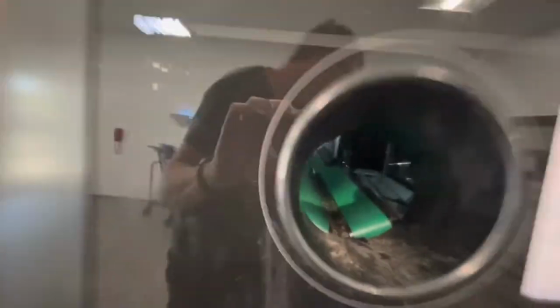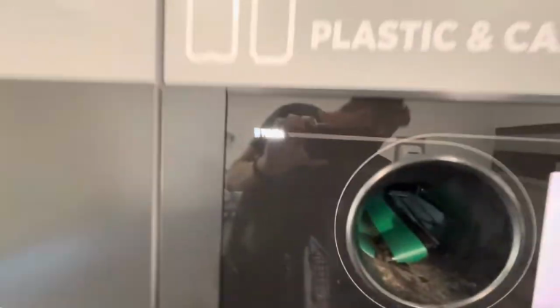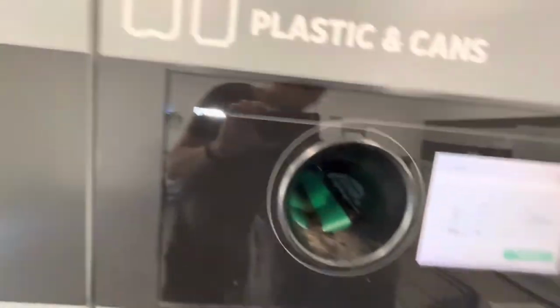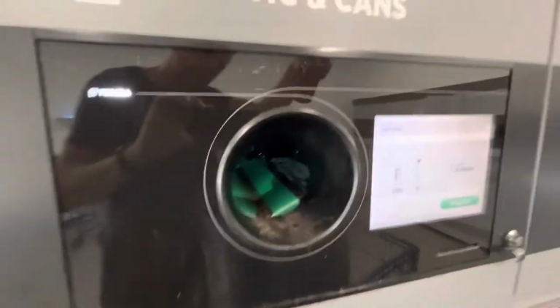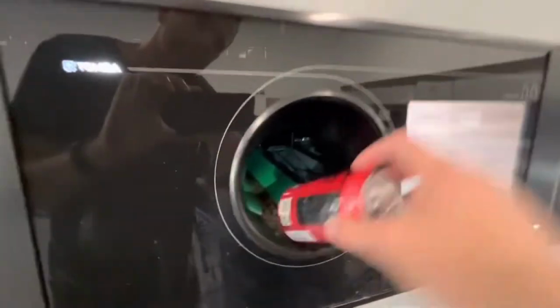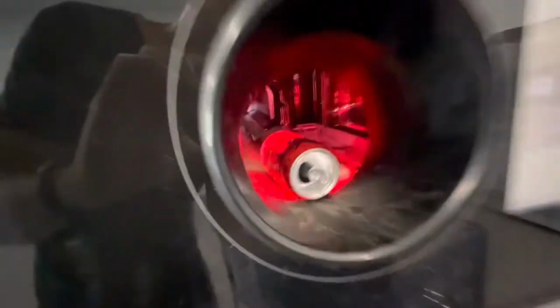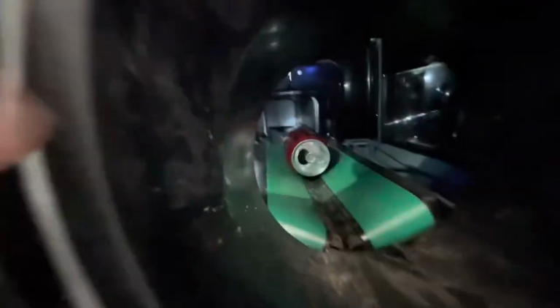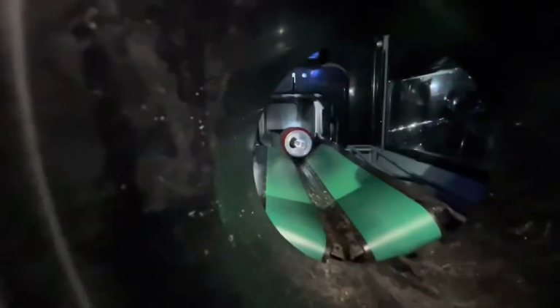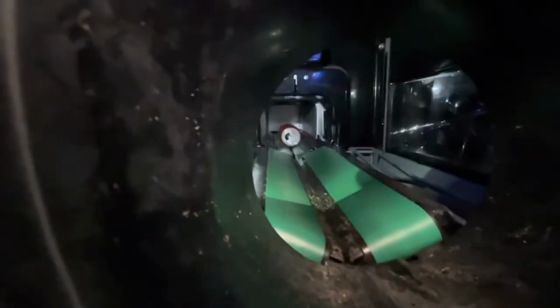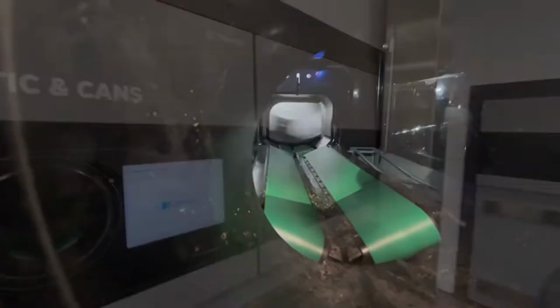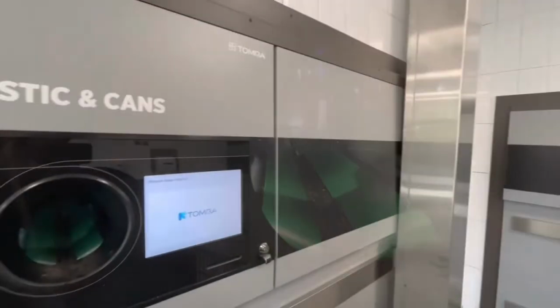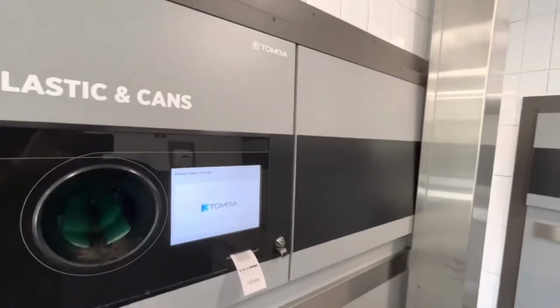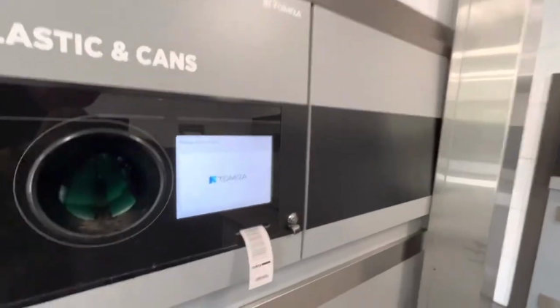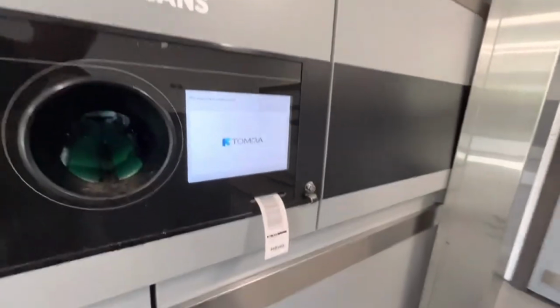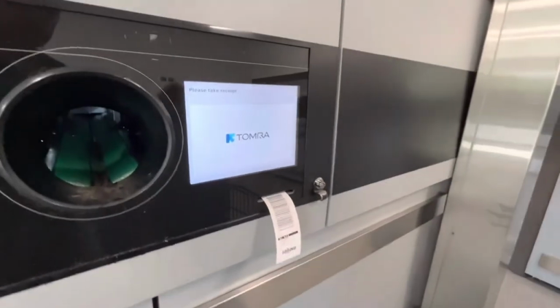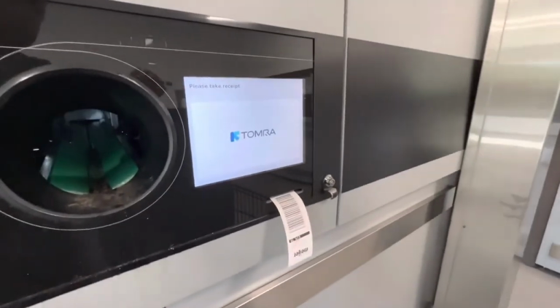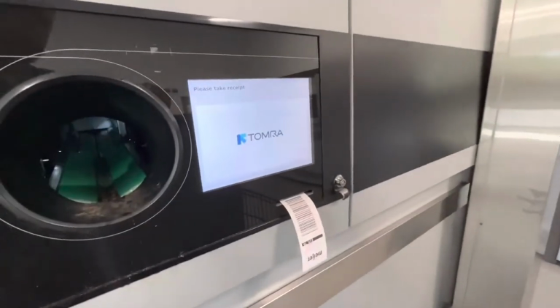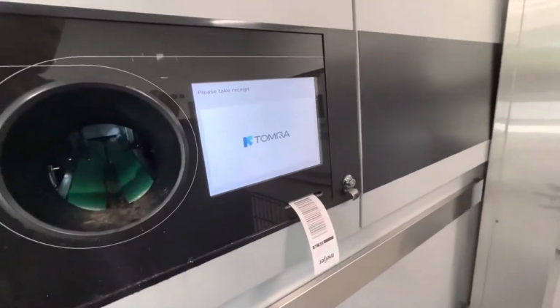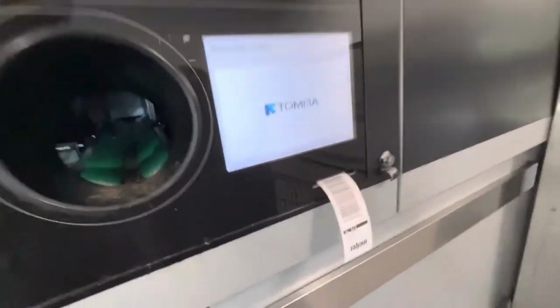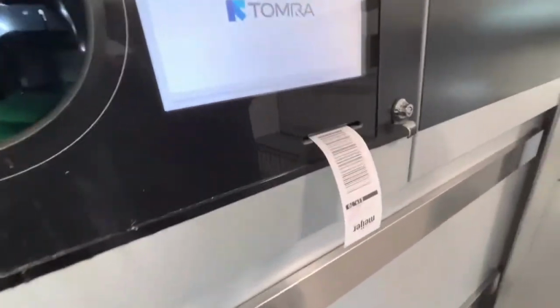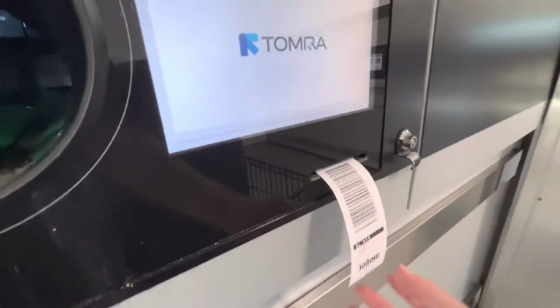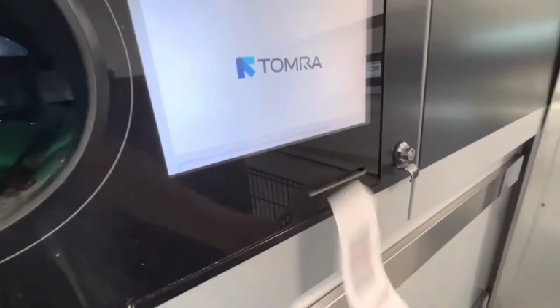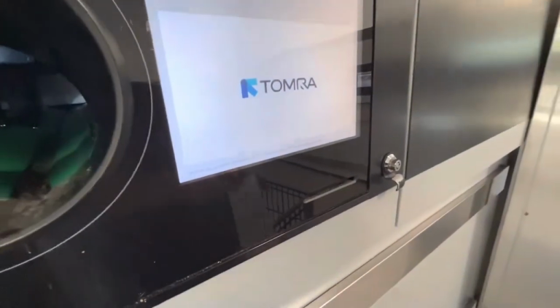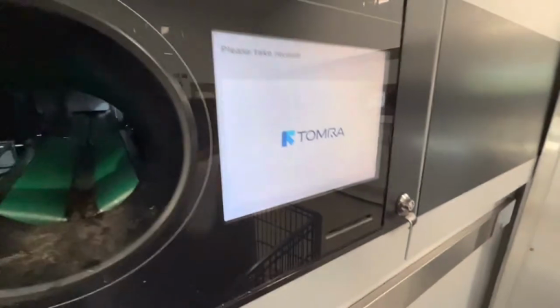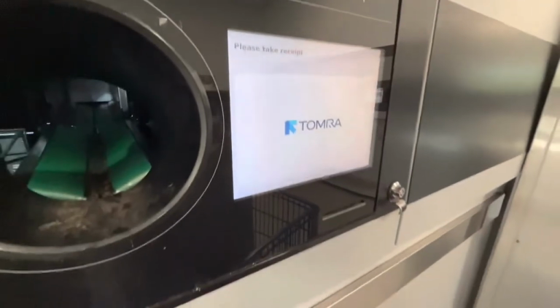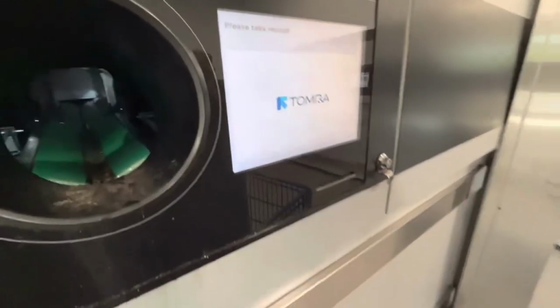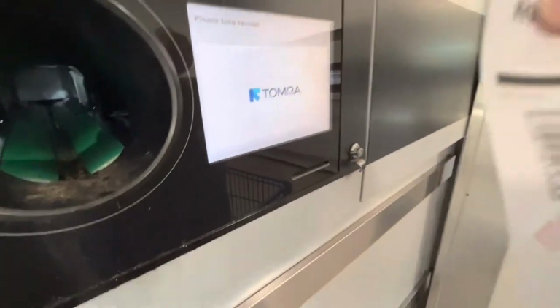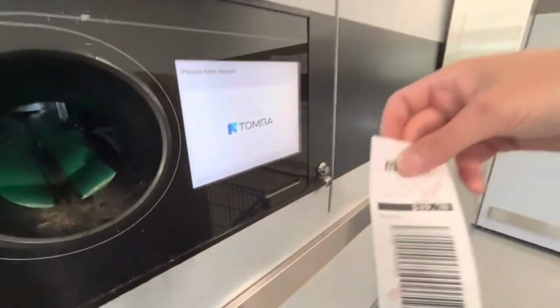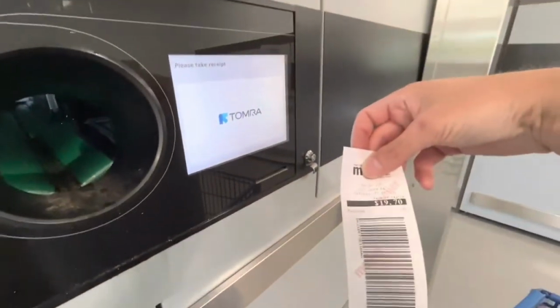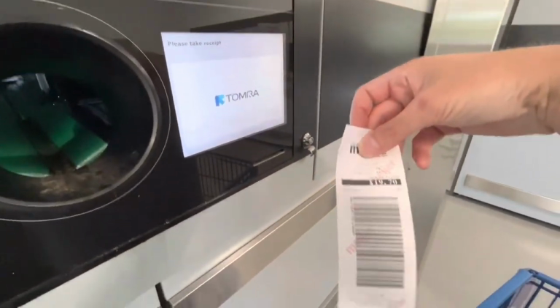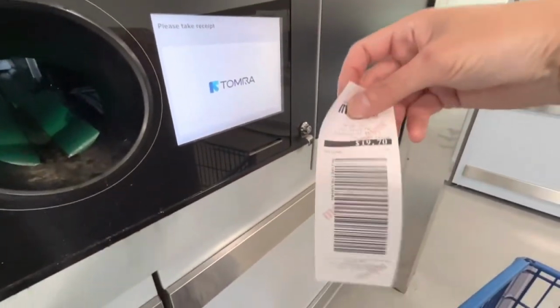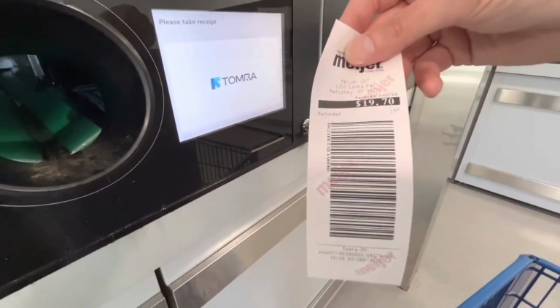I had about 200 cans here, and it took all but maybe 15 or 20 of them. Once you're done, you just stop putting cans in and it spits out a voucher.